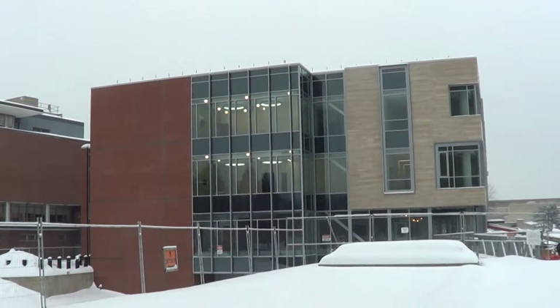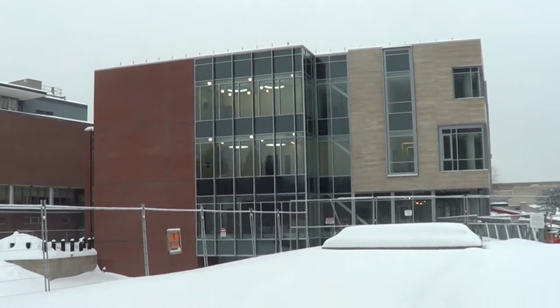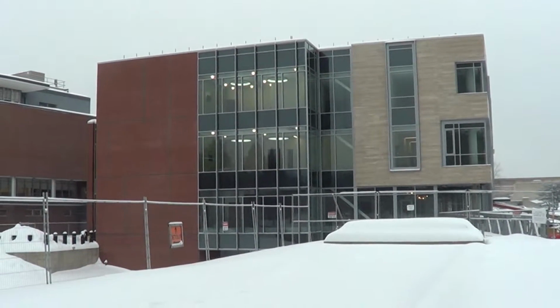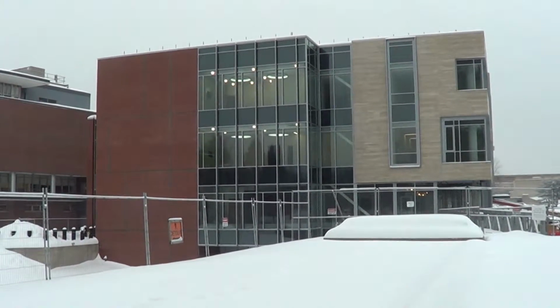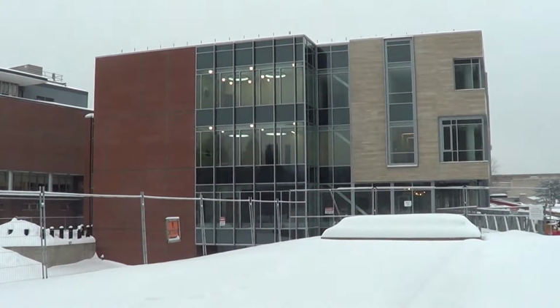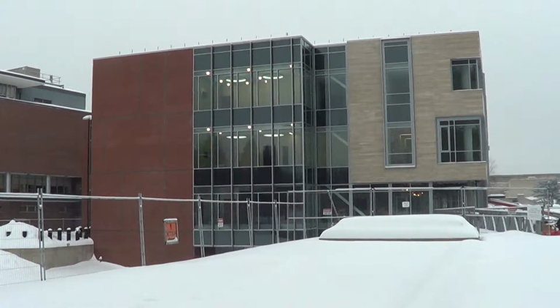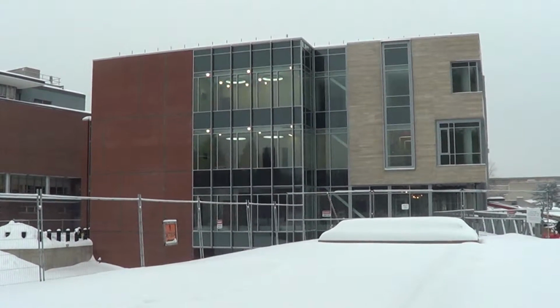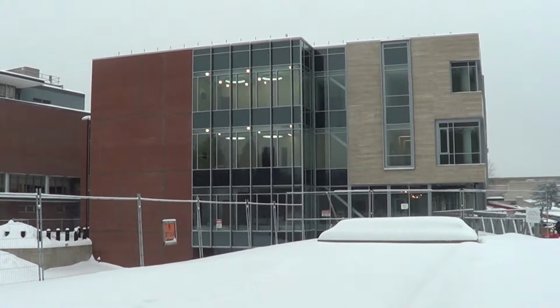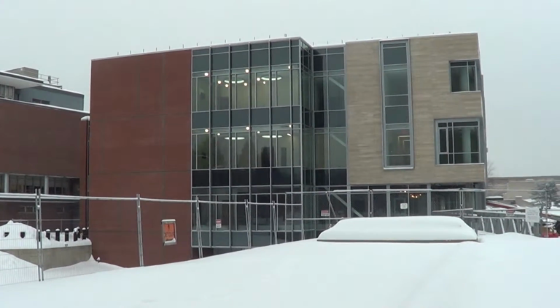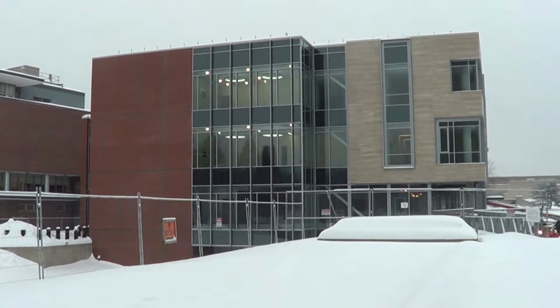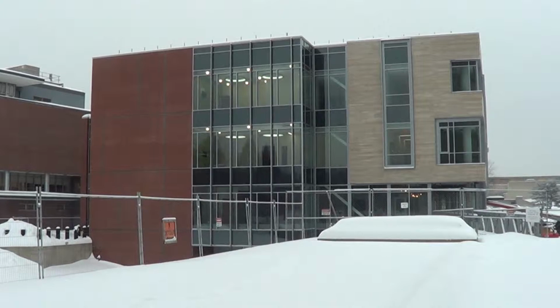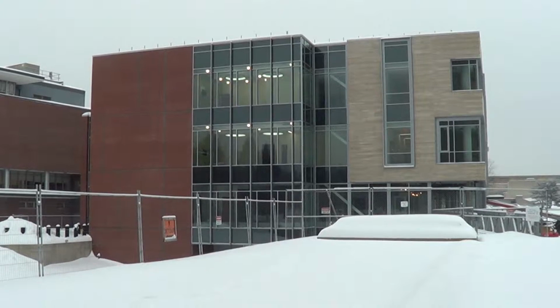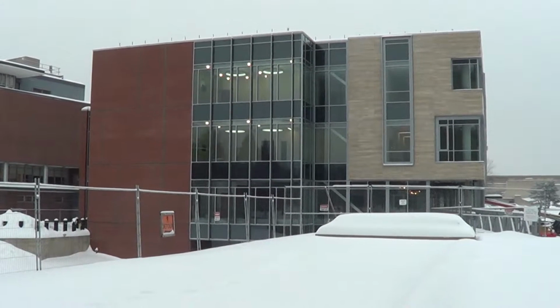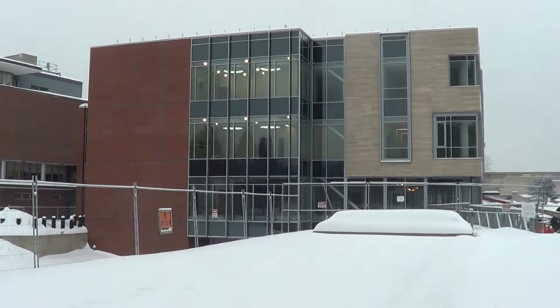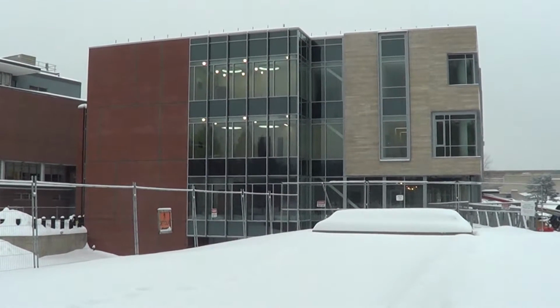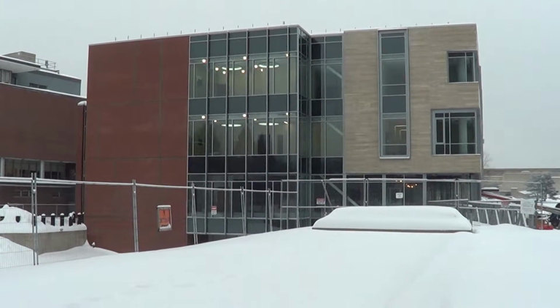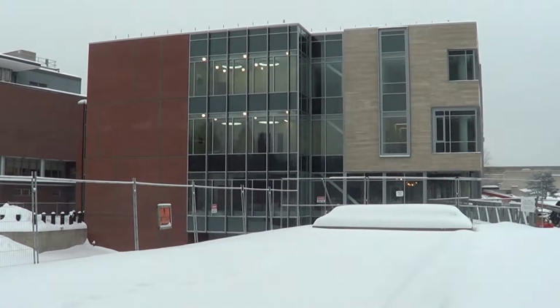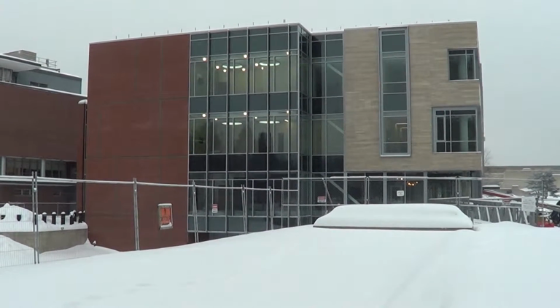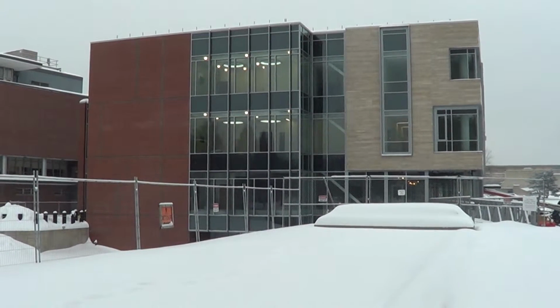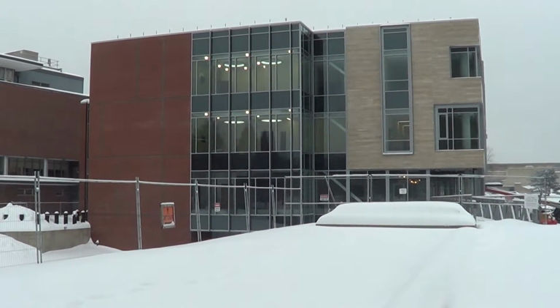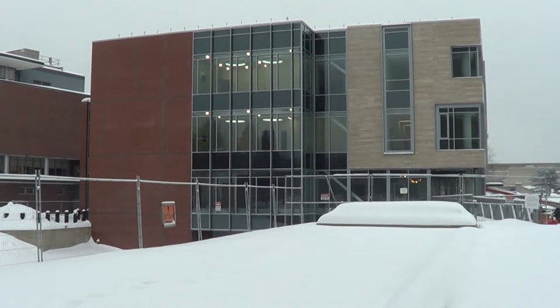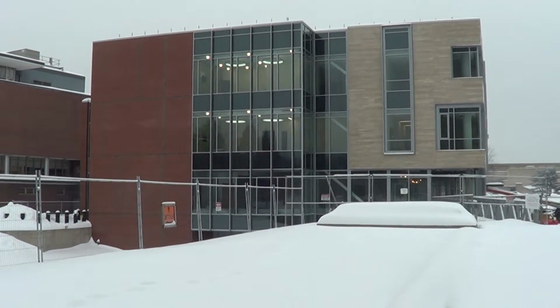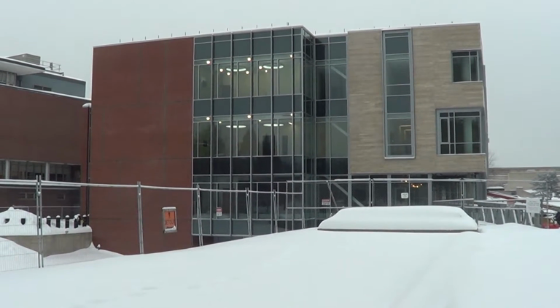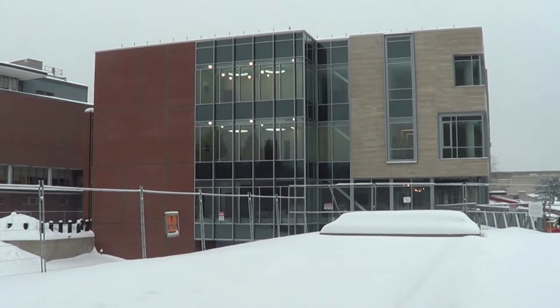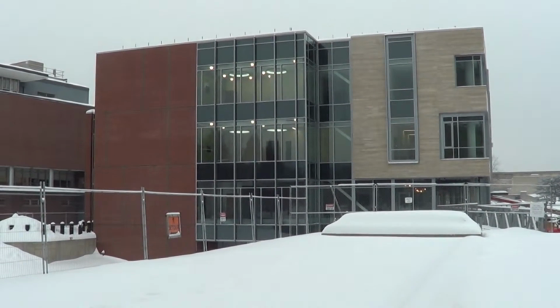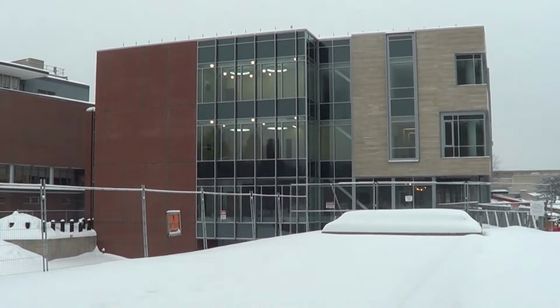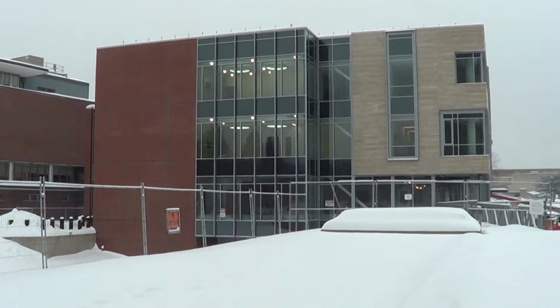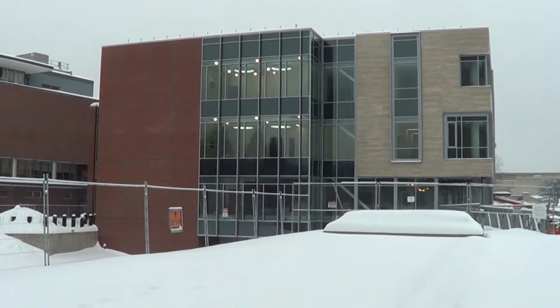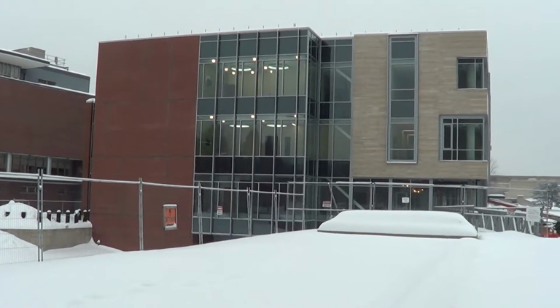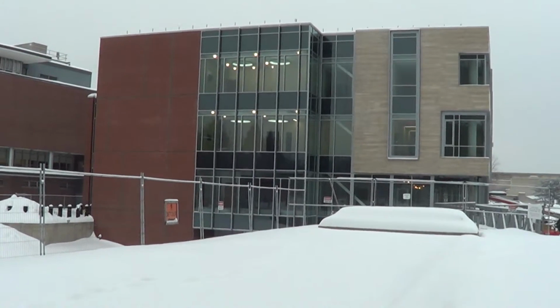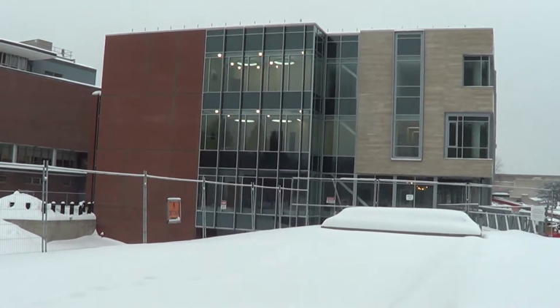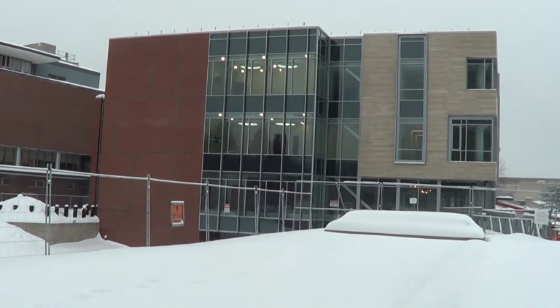This was the north side. We'll move on and follow around to the west side now.